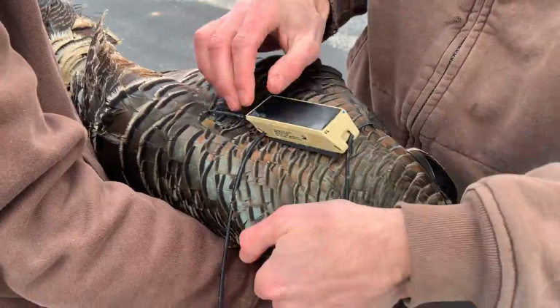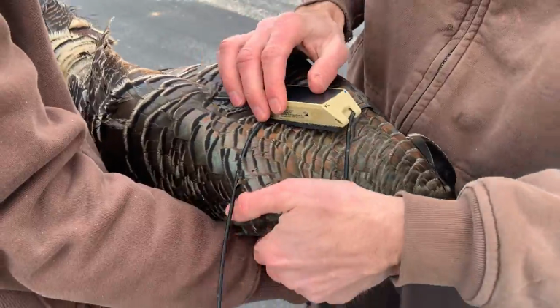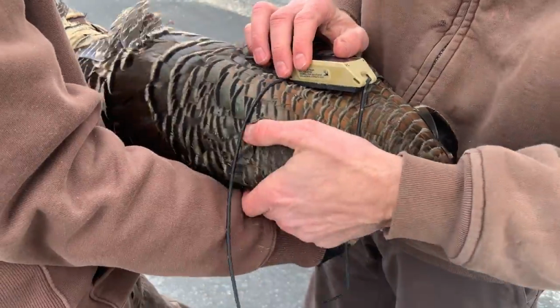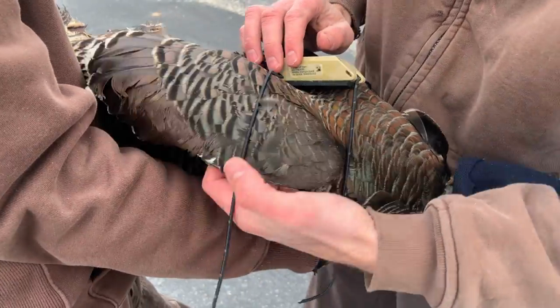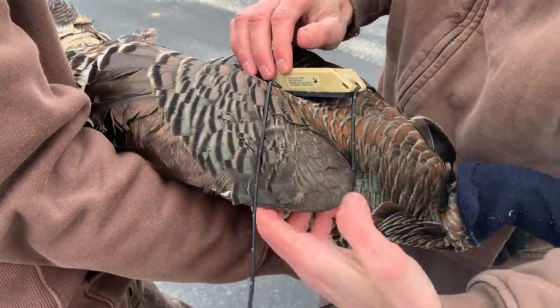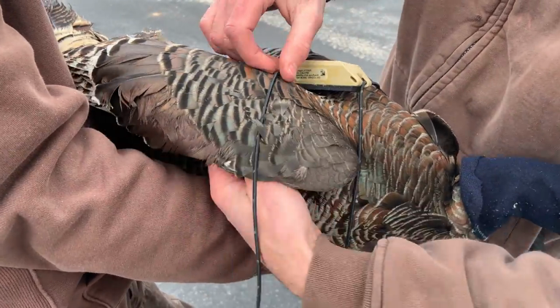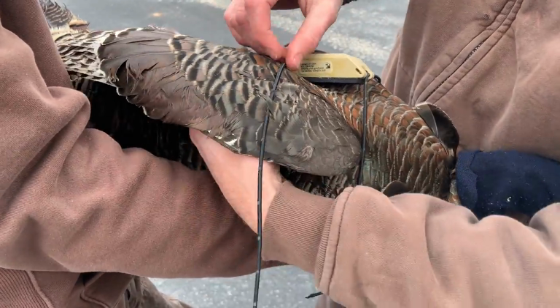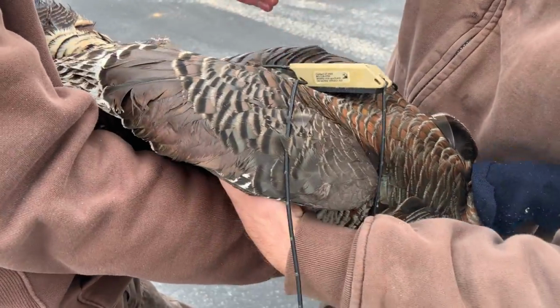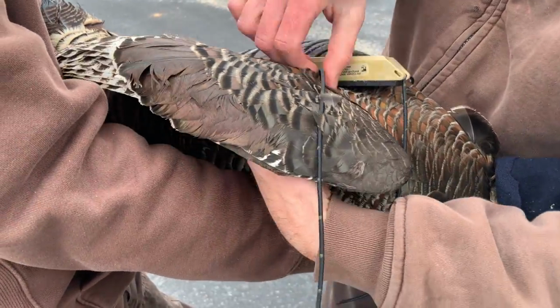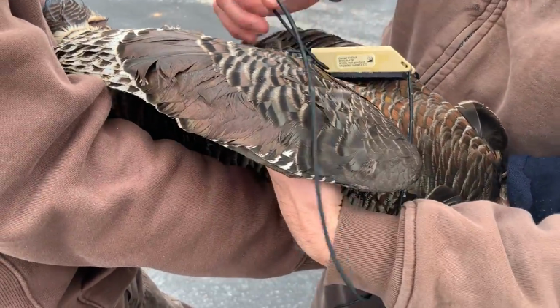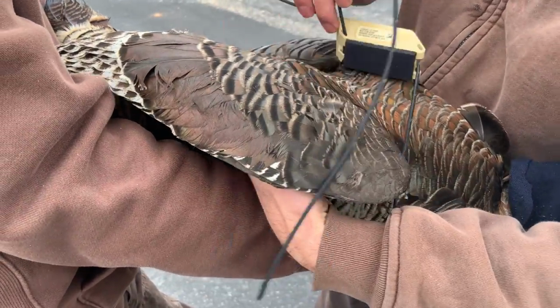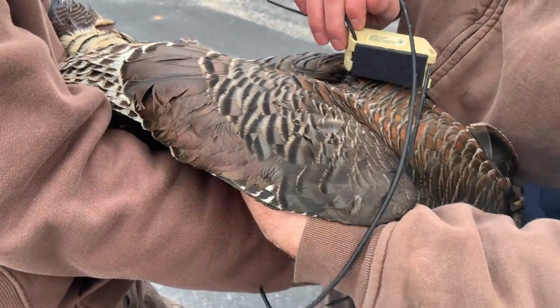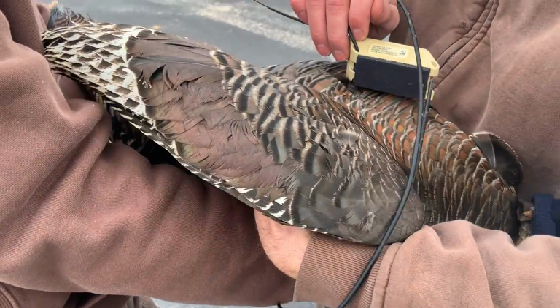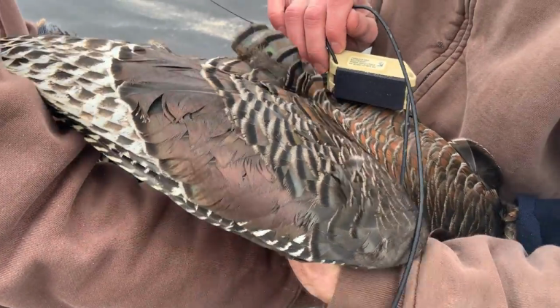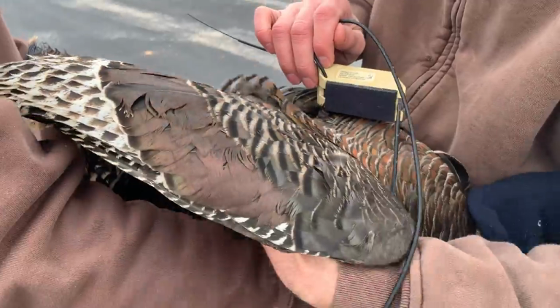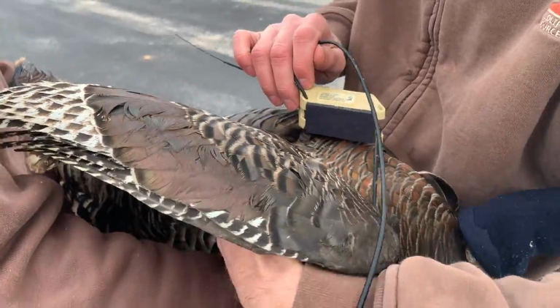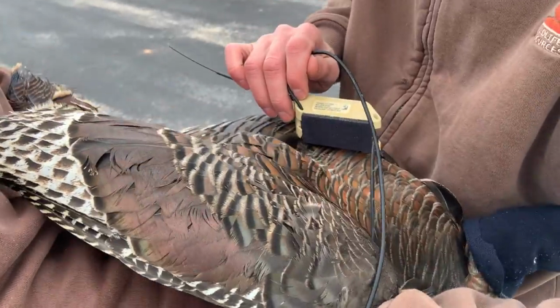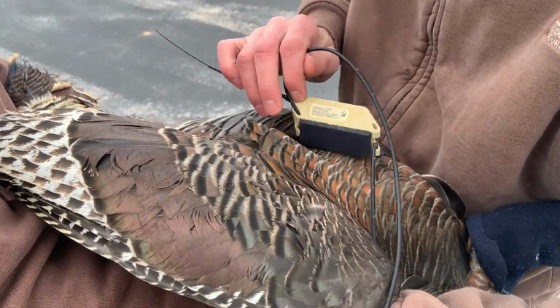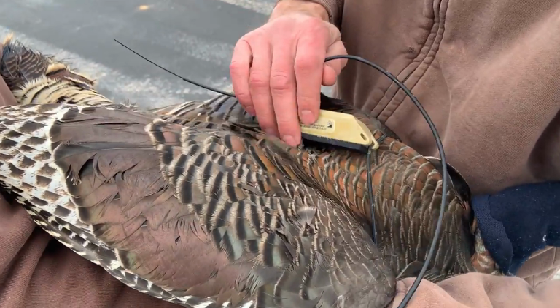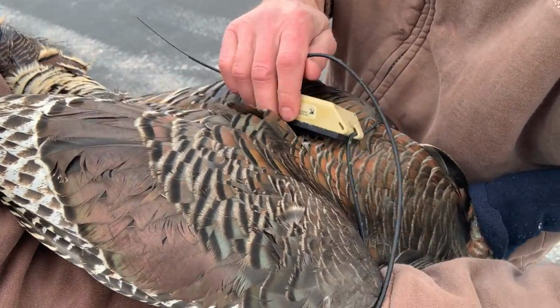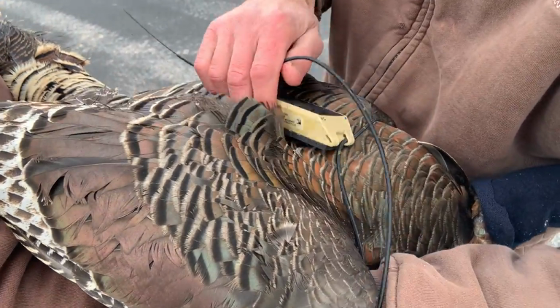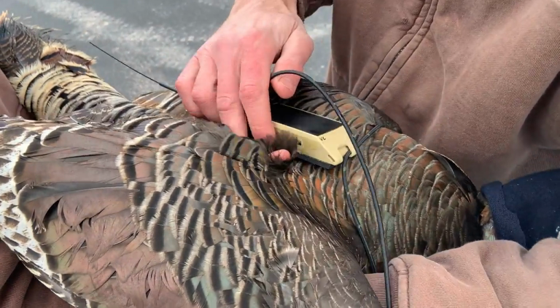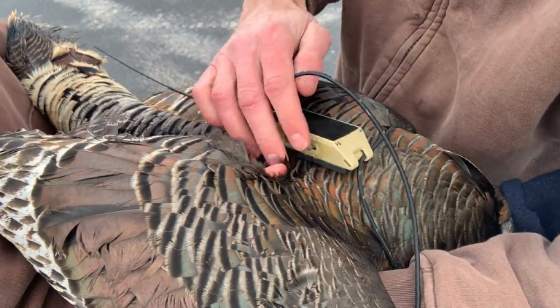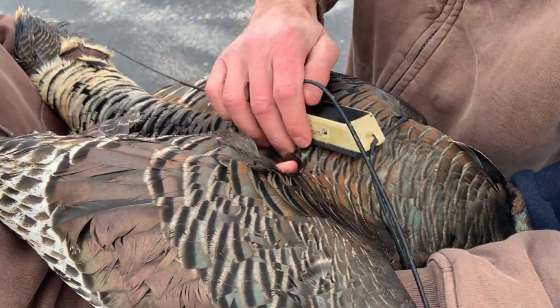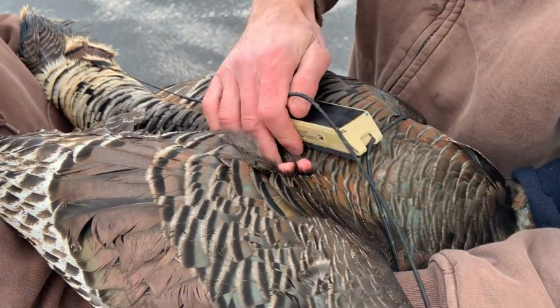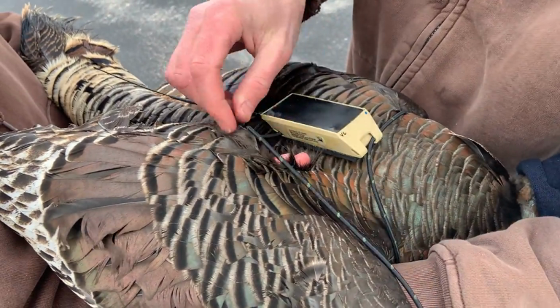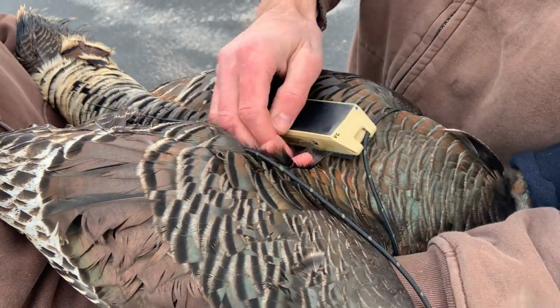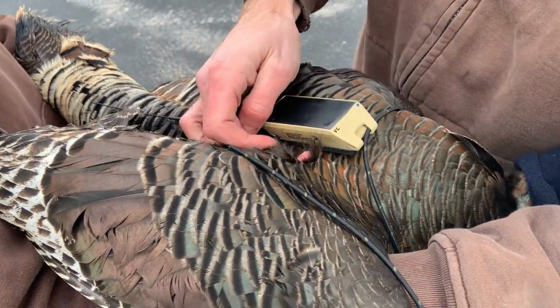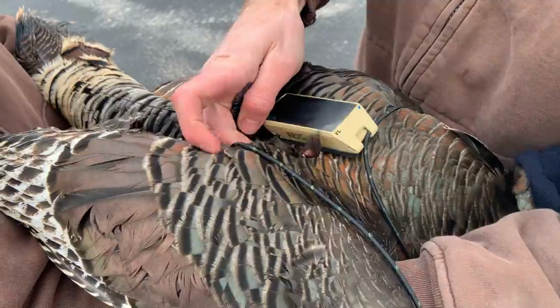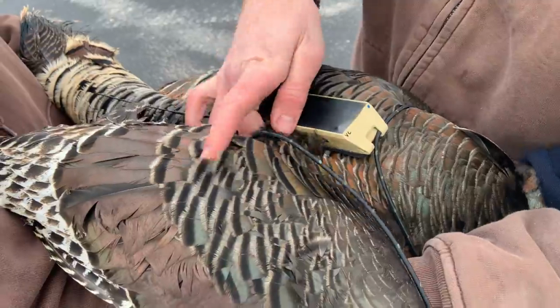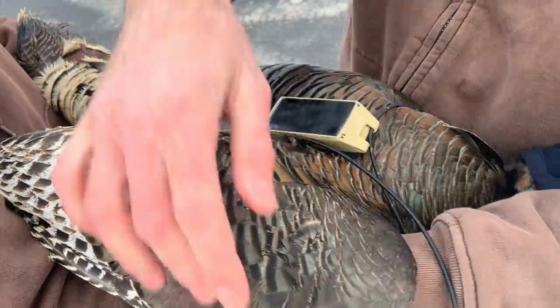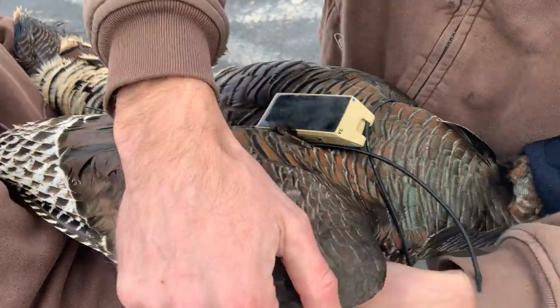Same thing on the other side: pulling the wing up, just kind of separating those feathers between the back and the wing, and slipping that cord around.